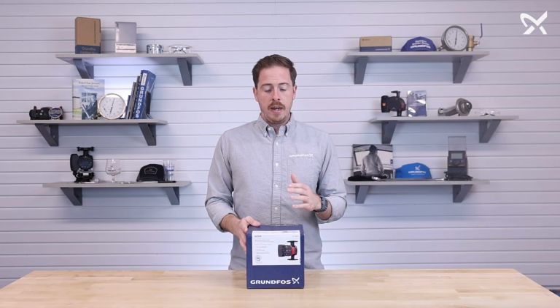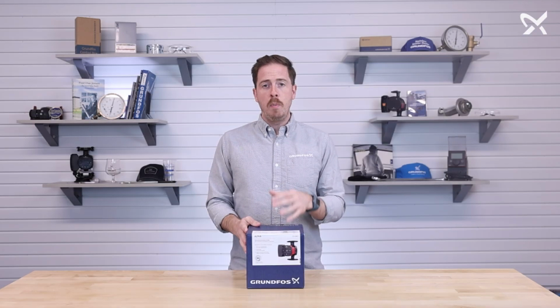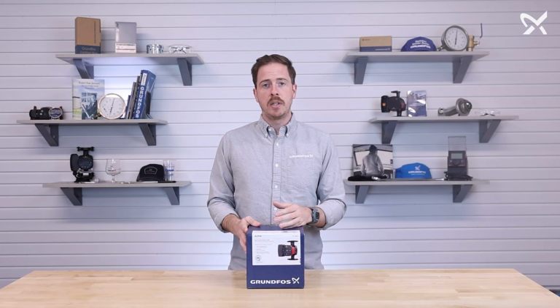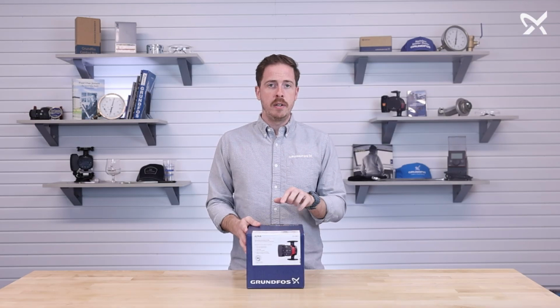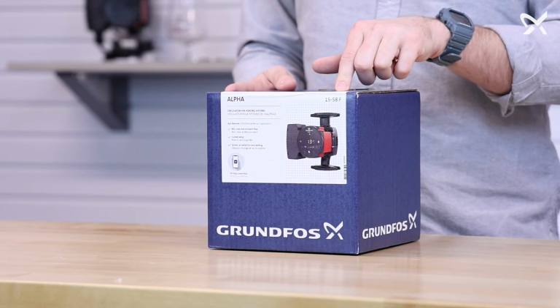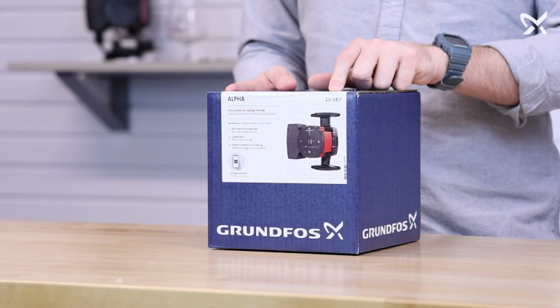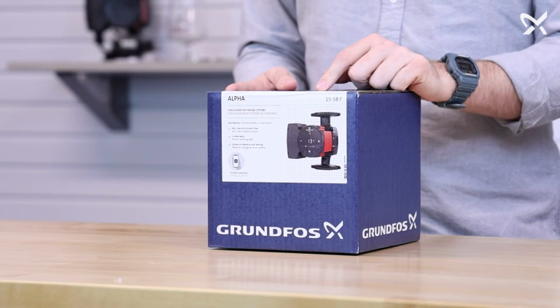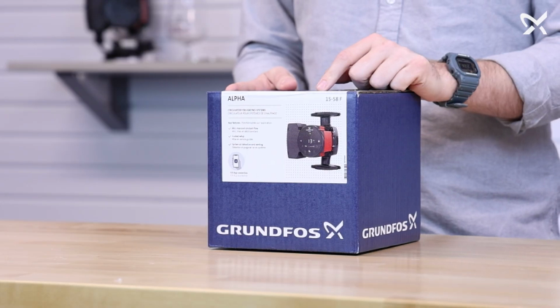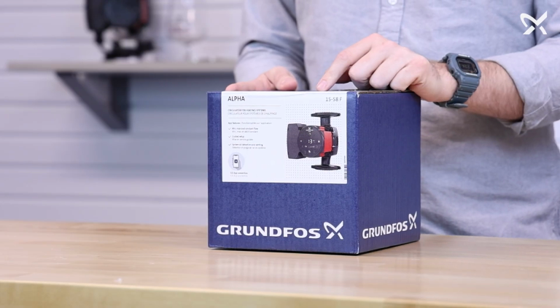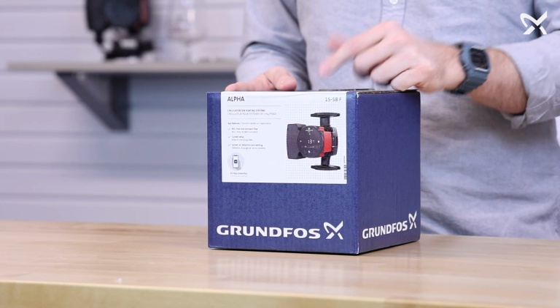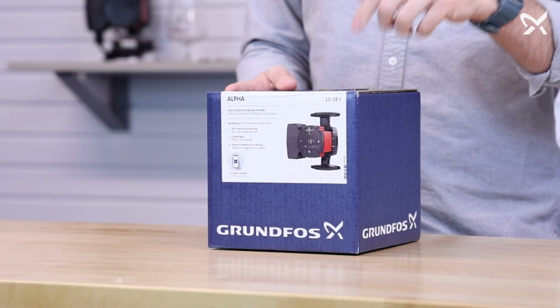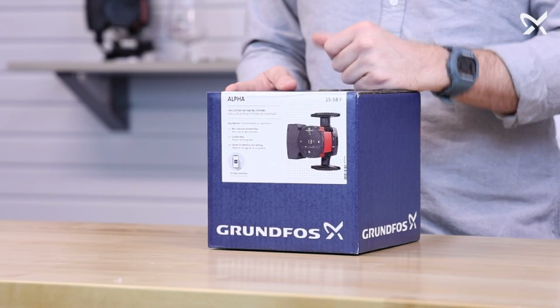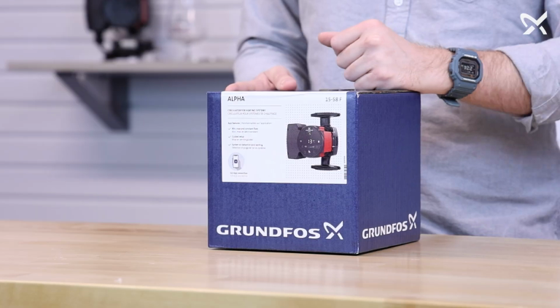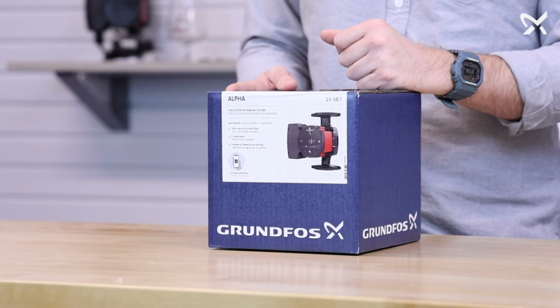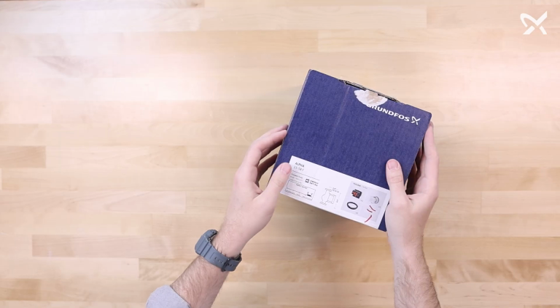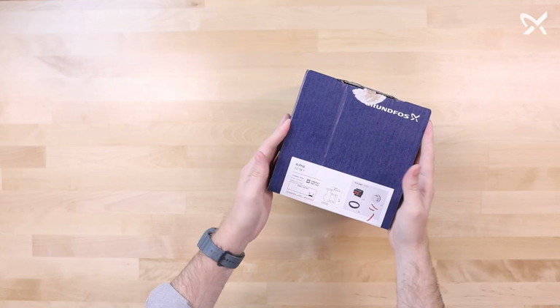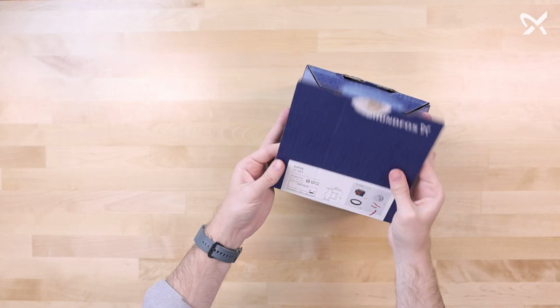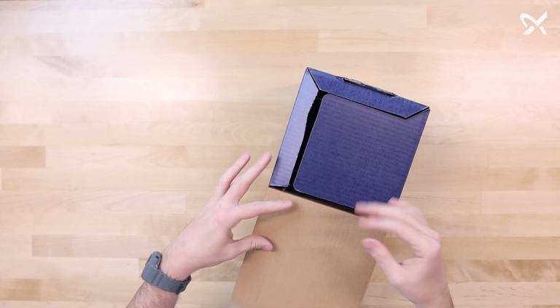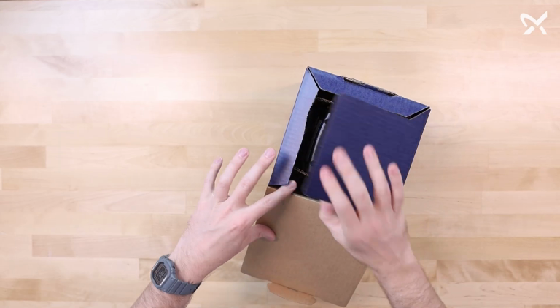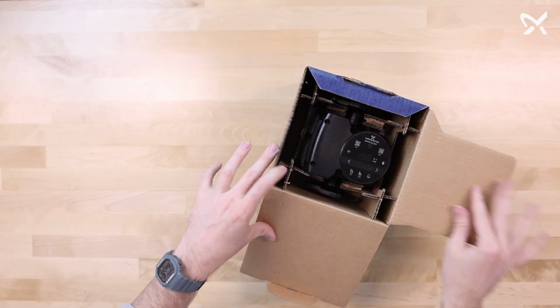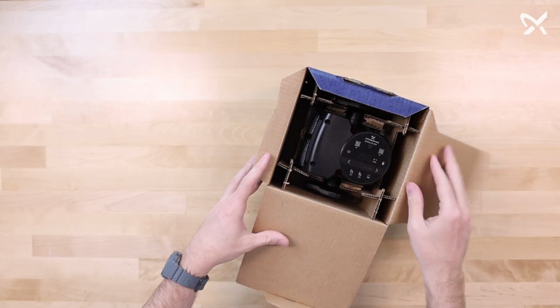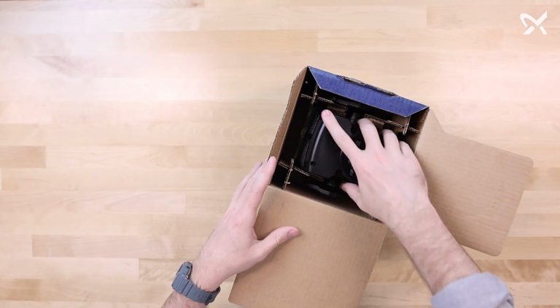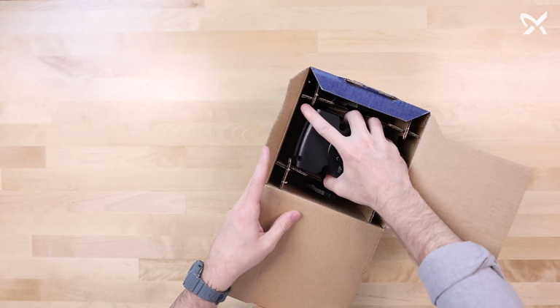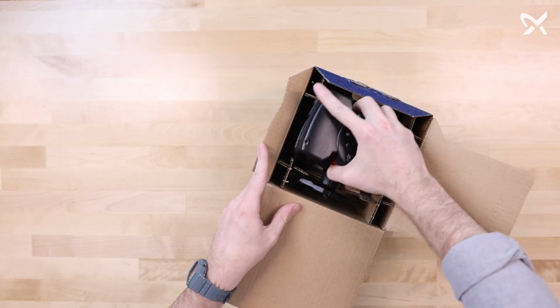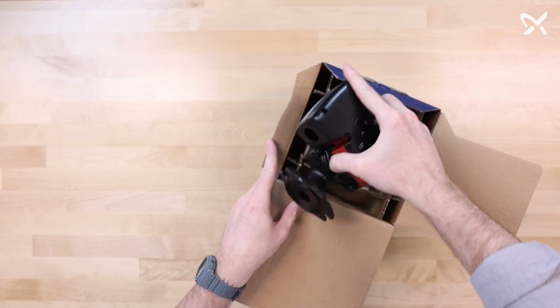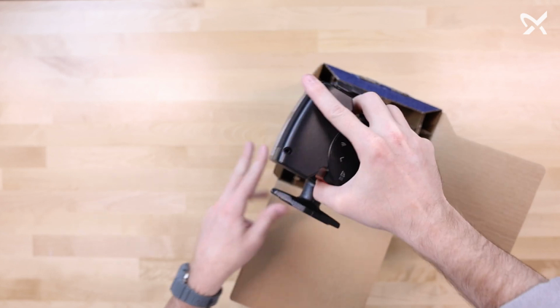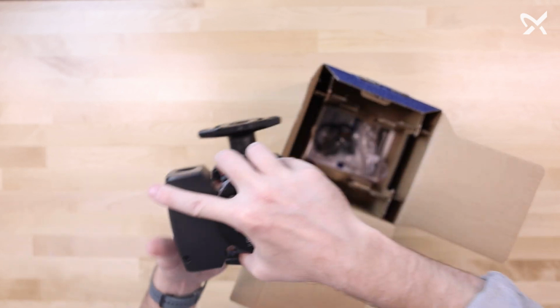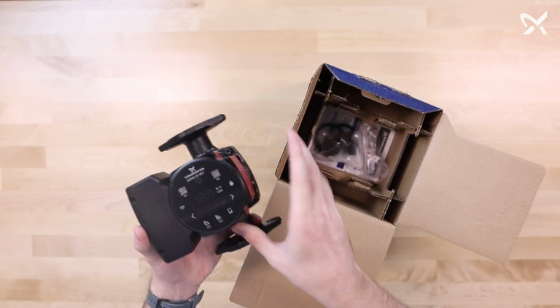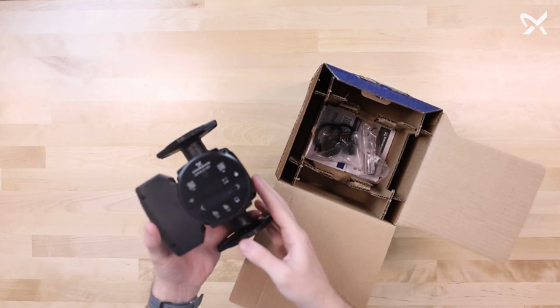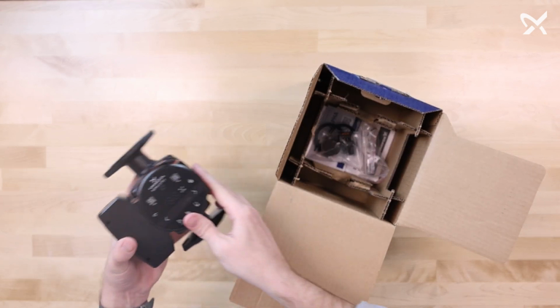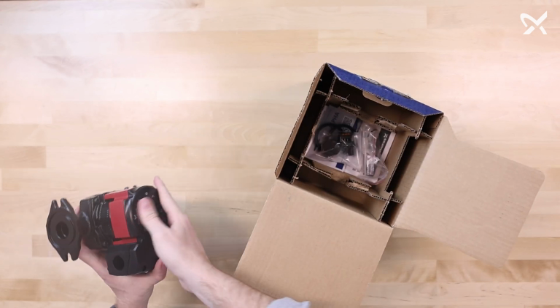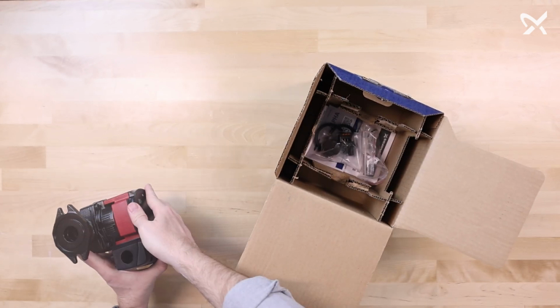Now to help with installation, there are a few key accessories in the box to be aware of, so let's take a look inside. Opening the Alpha 1558, the first thing you'll see is the circulator itself. We'll put that to the side.